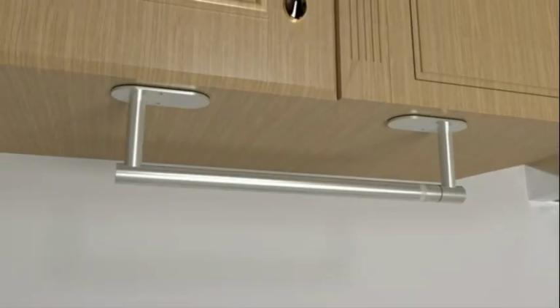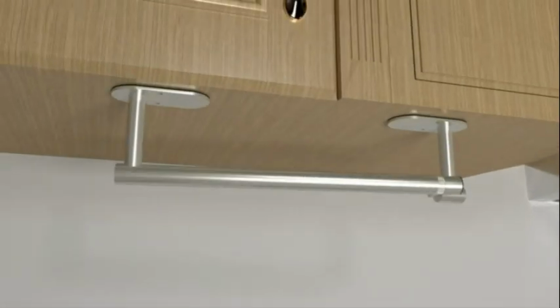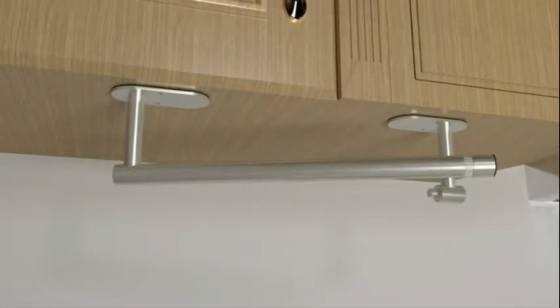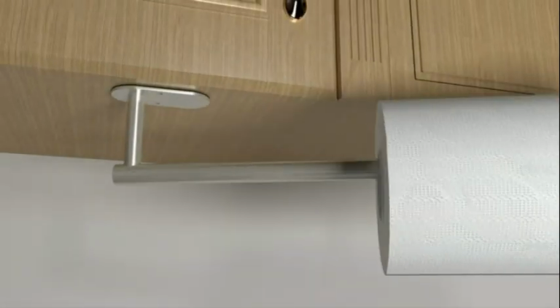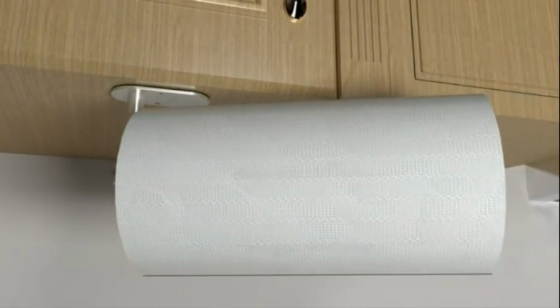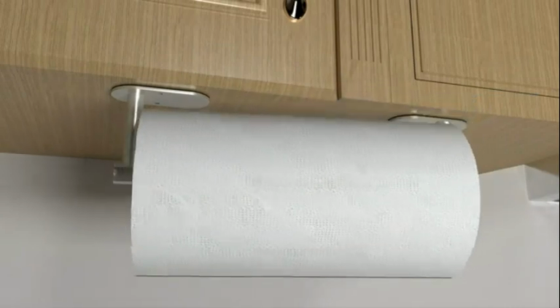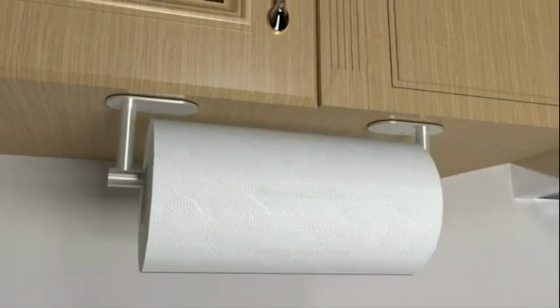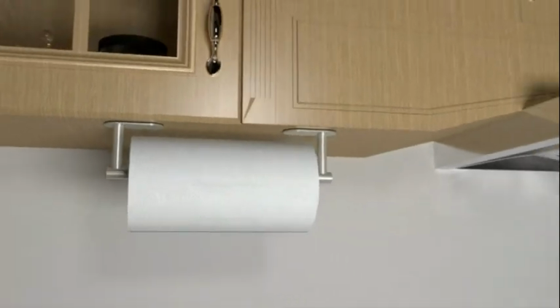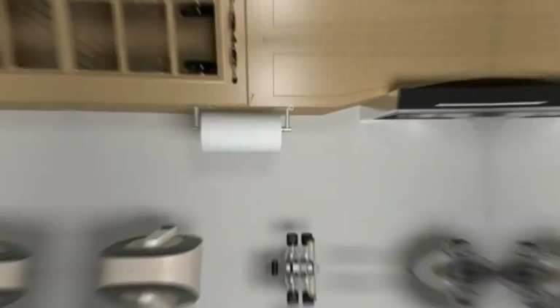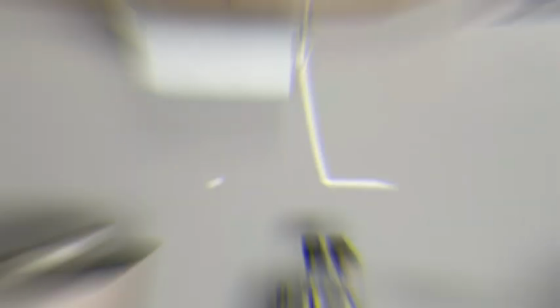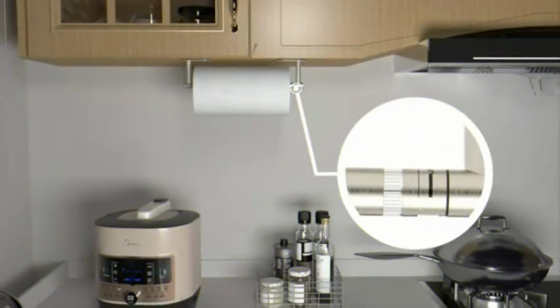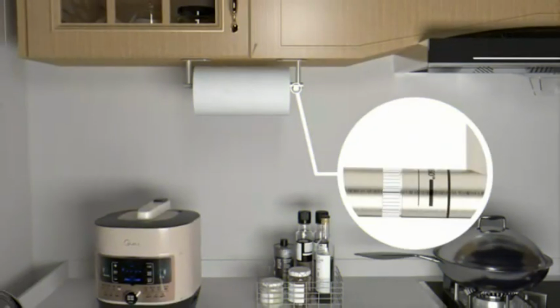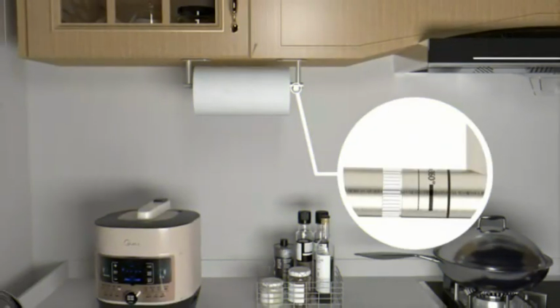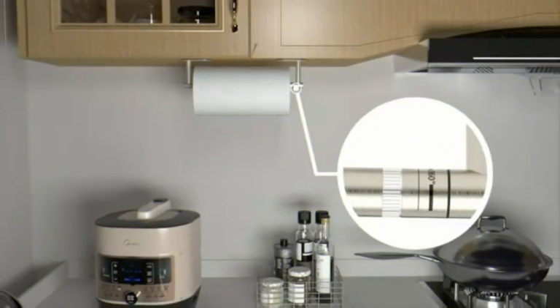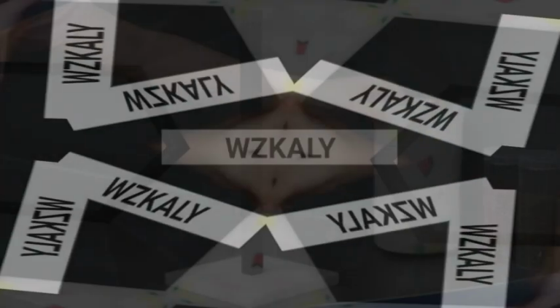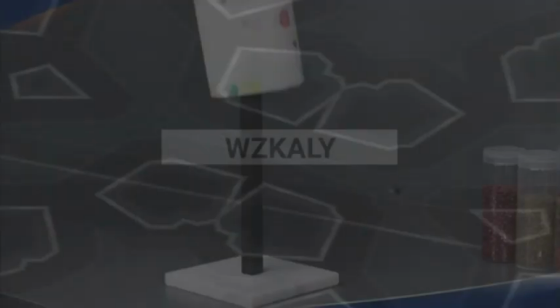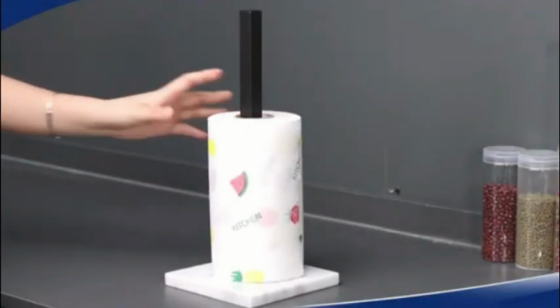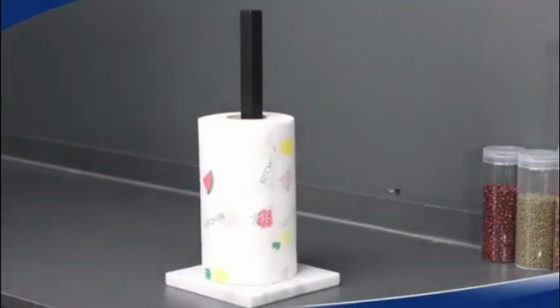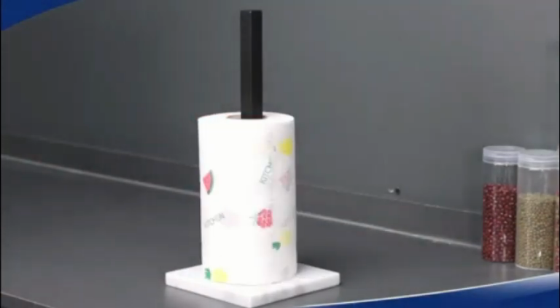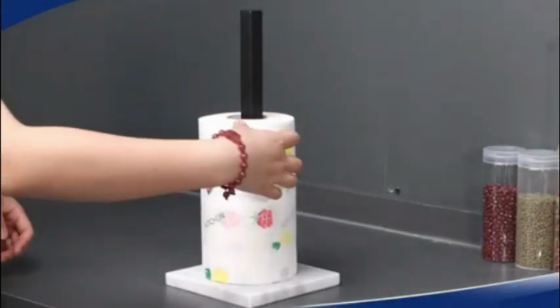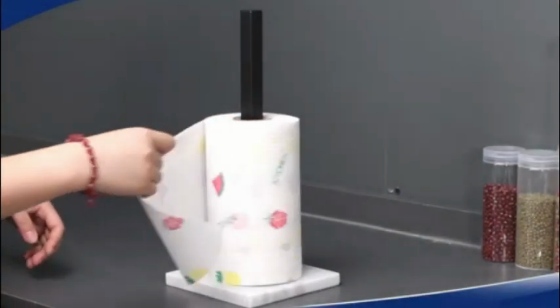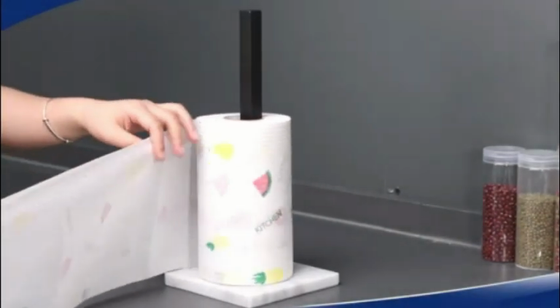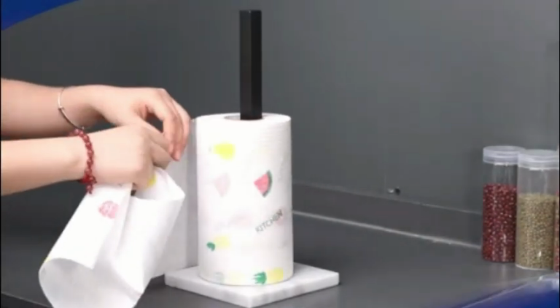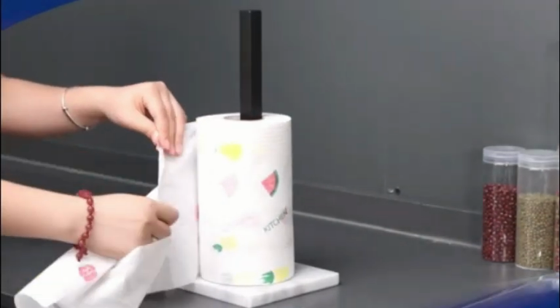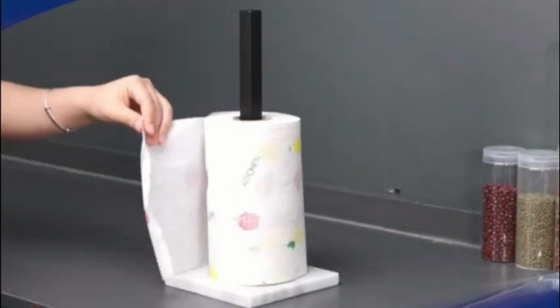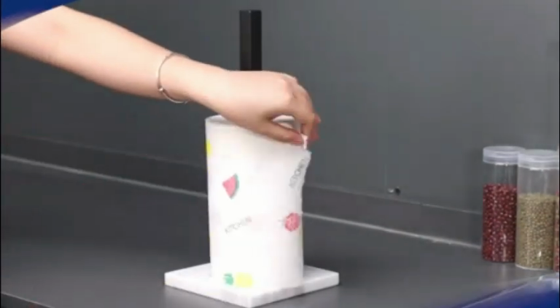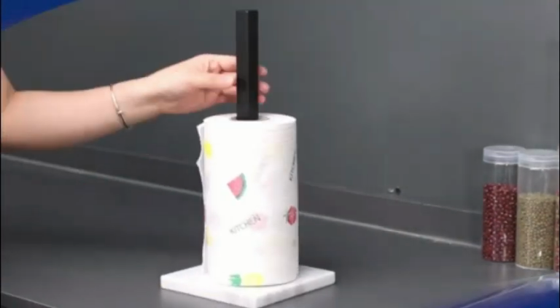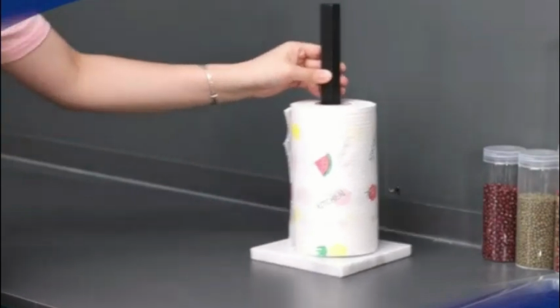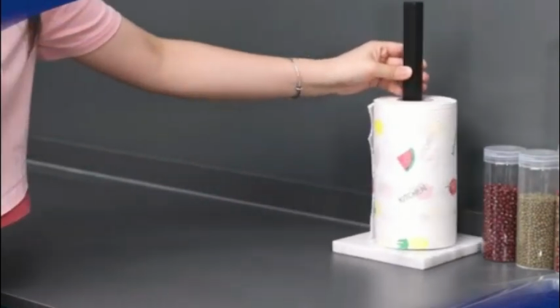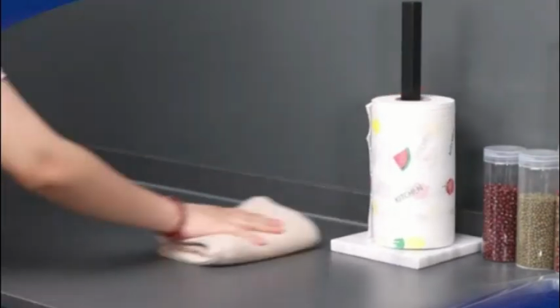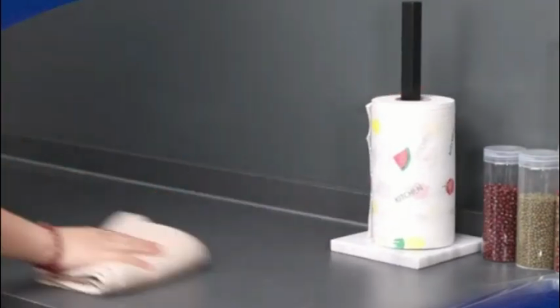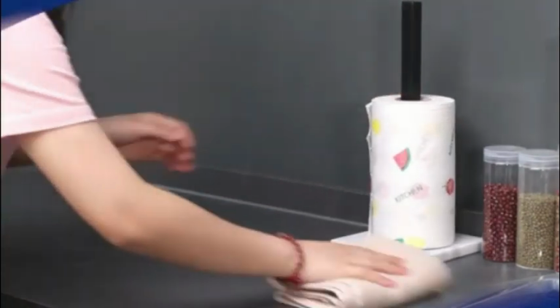First and foremost, the material used for this product is top-notch. Made of durable metal, it not only adds a touch of elegance to my kitchen but also ensures longevity. The chrome finish gives it a modern and polished look that complements any kitchen decor.